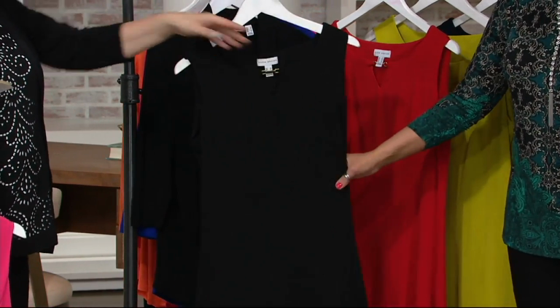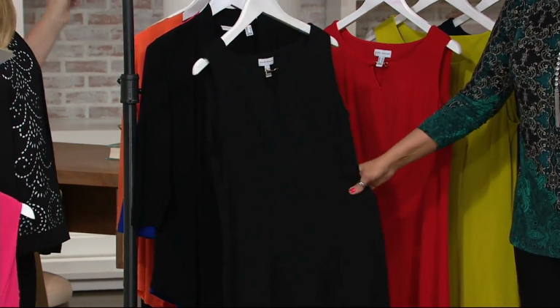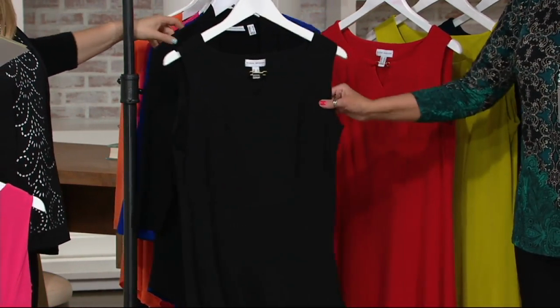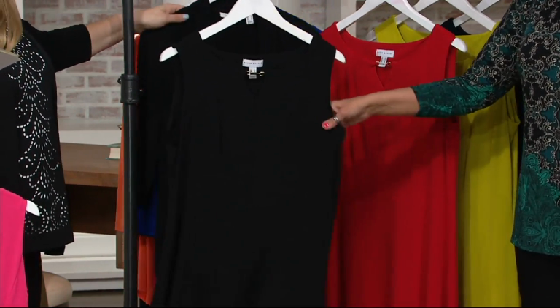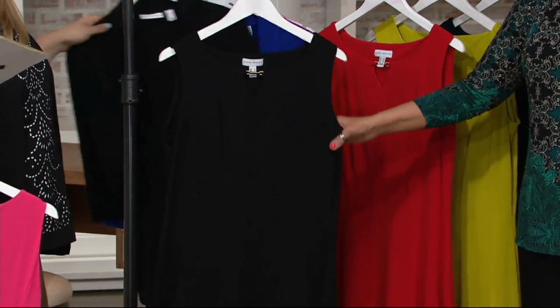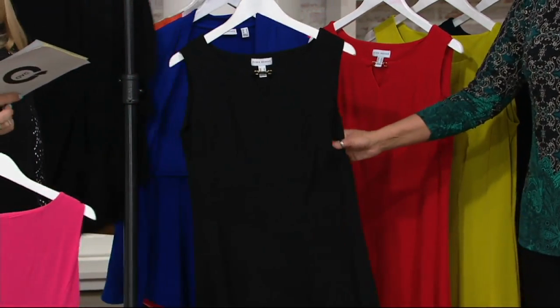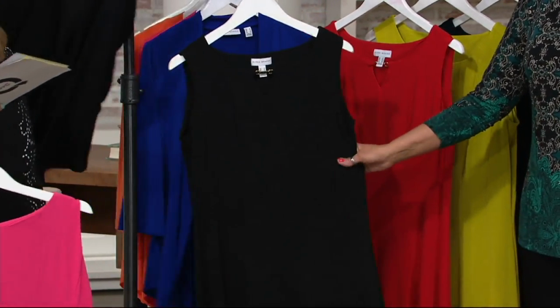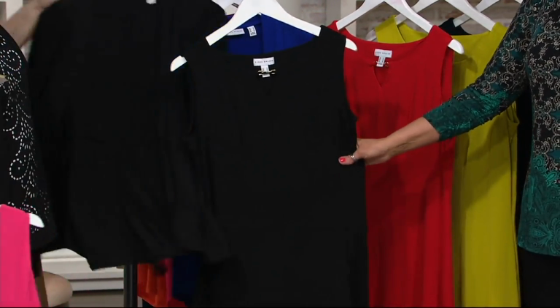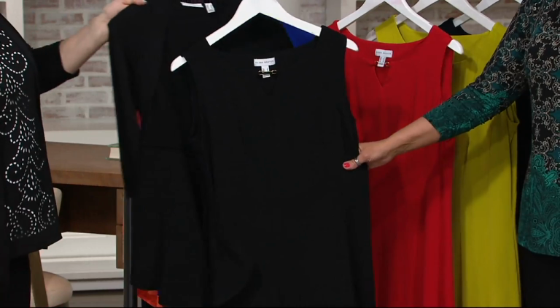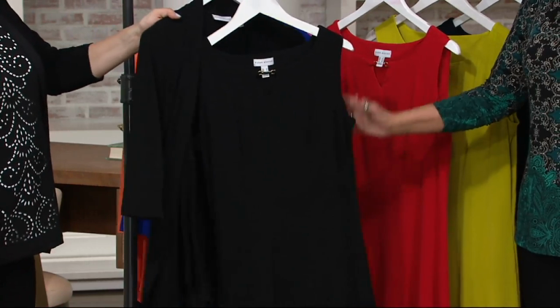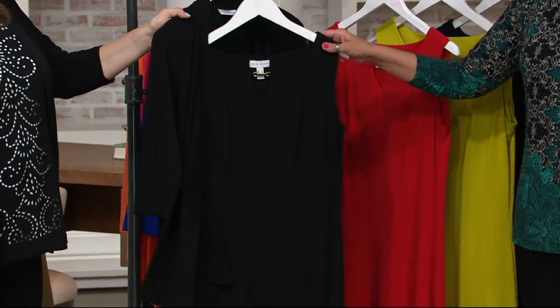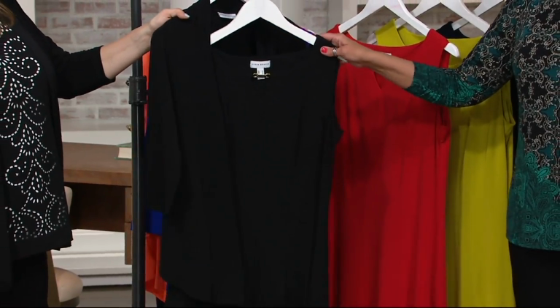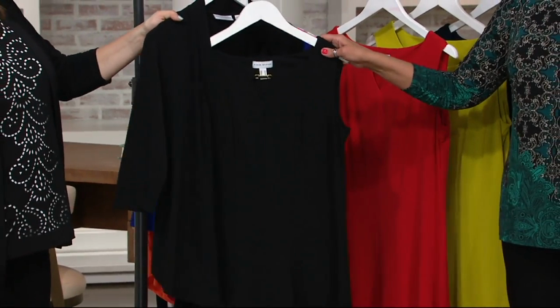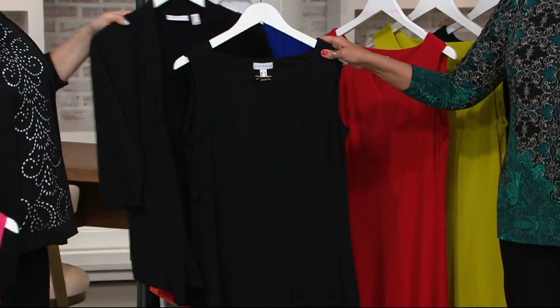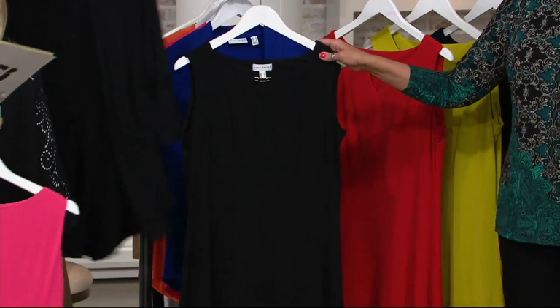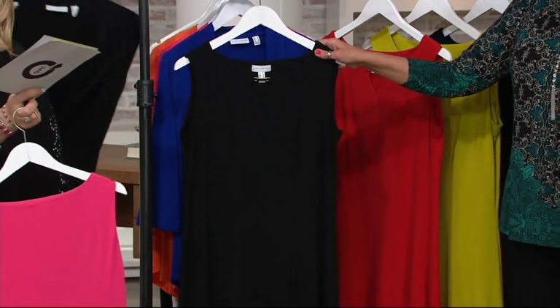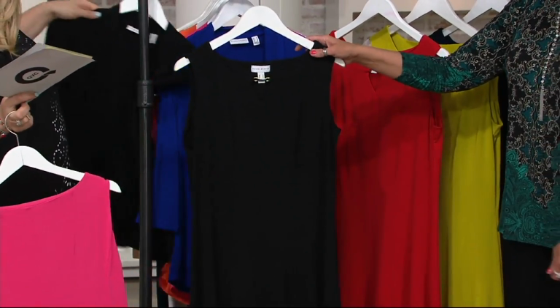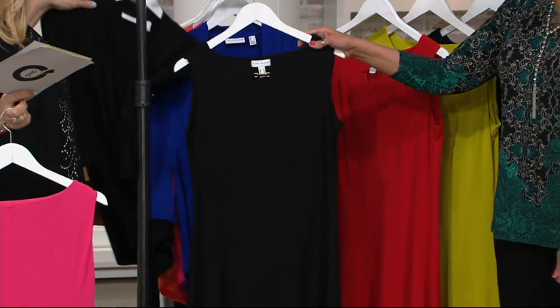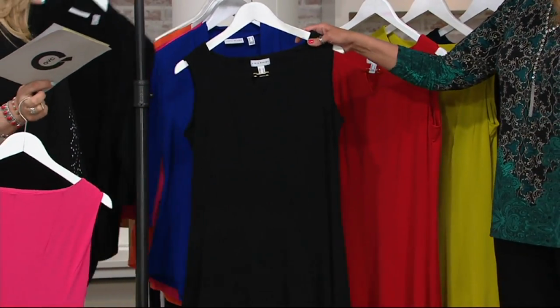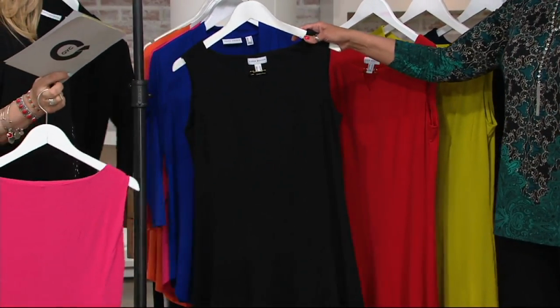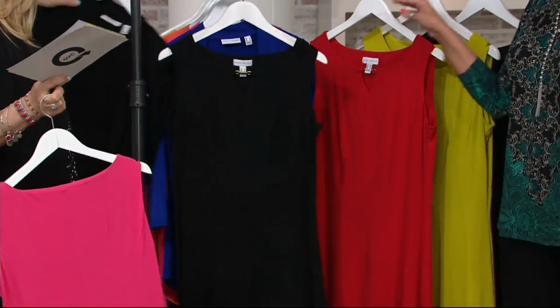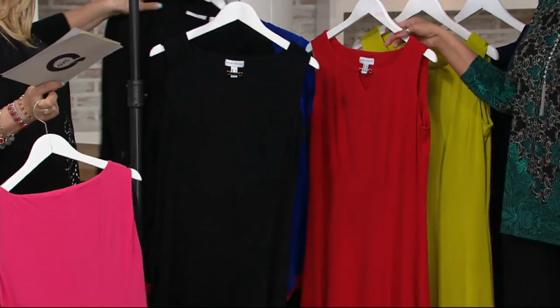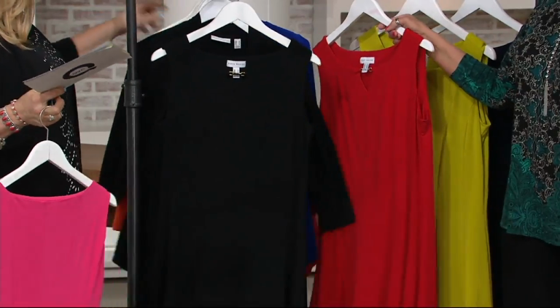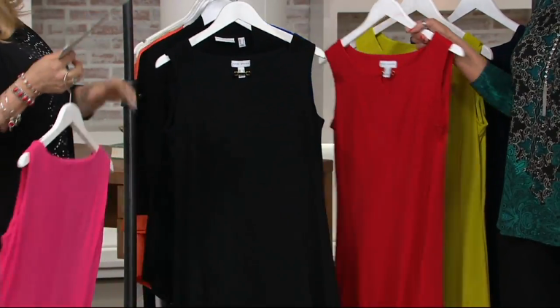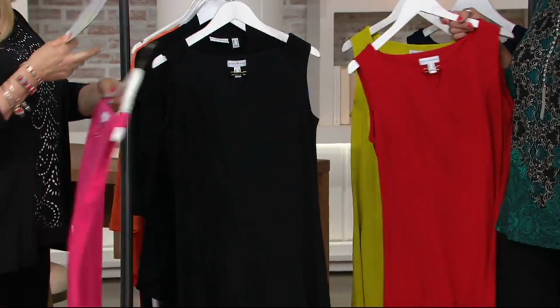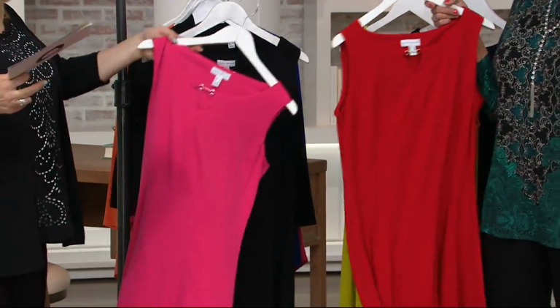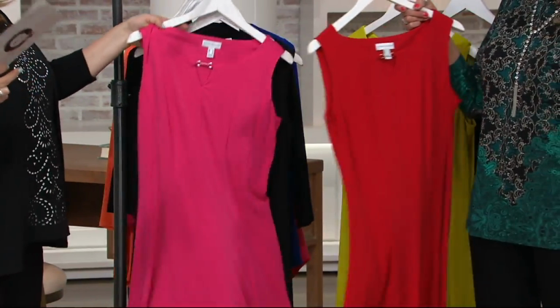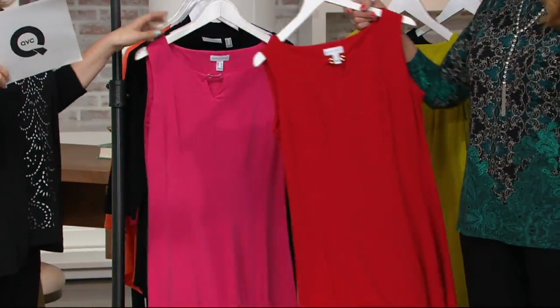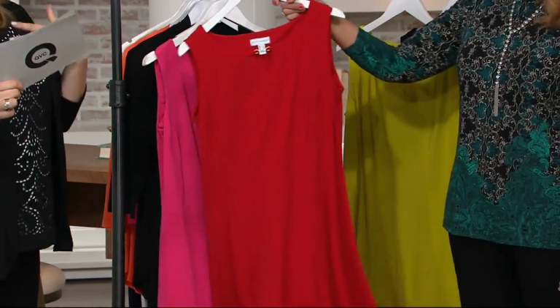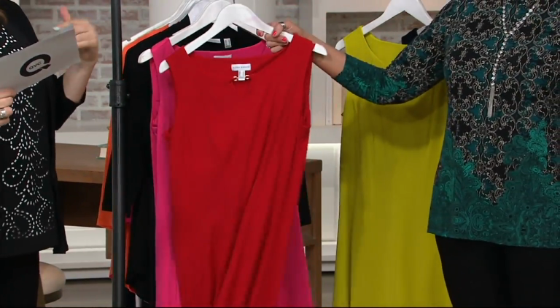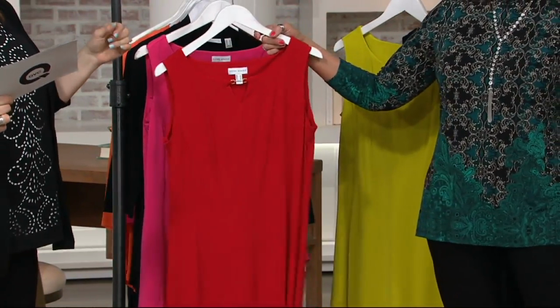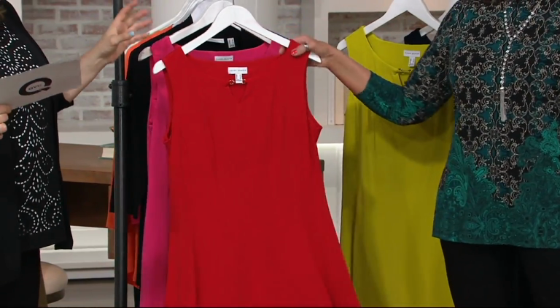Year-round wear. If you just throw a little cardi or a jacket on top of this — always pair that peplum cardigan. A perfect one is coming up. And you could do color. I mean, I just showed you the black, because that's what I would pick.